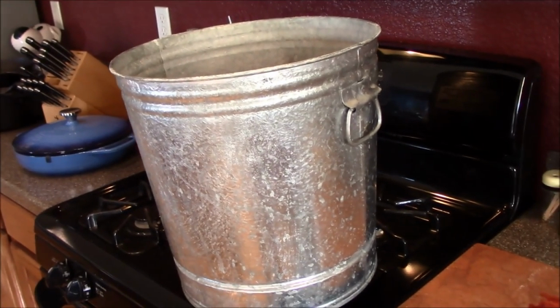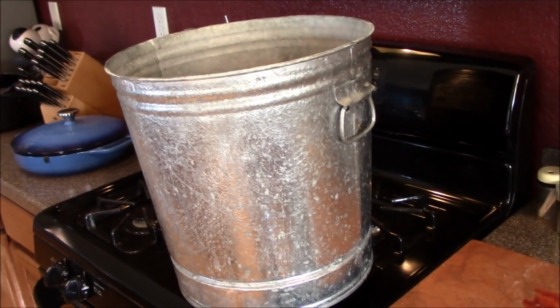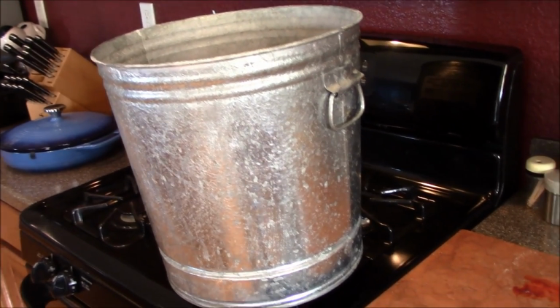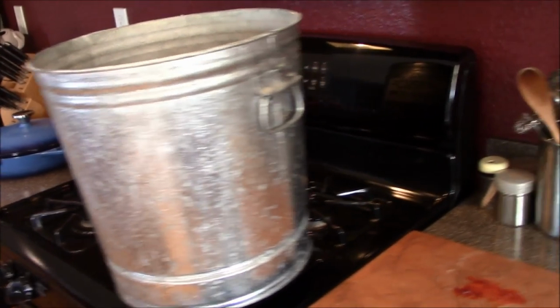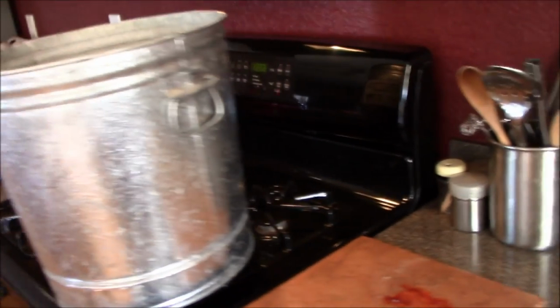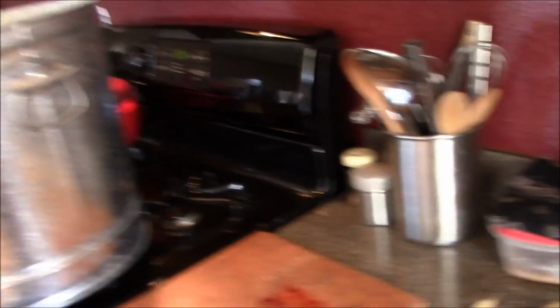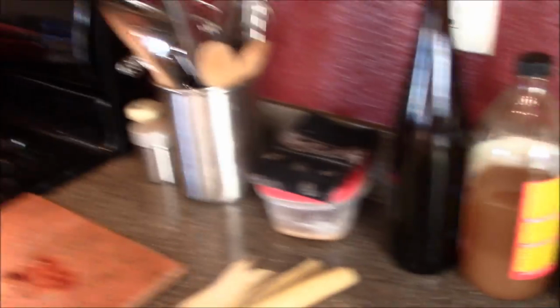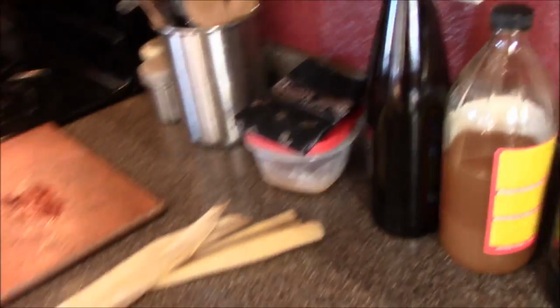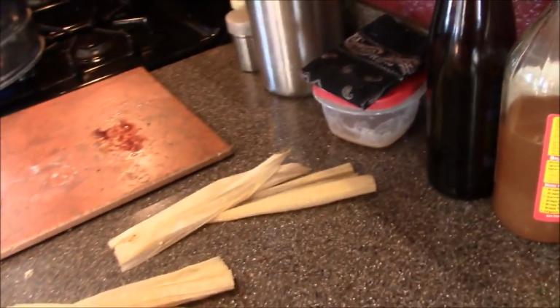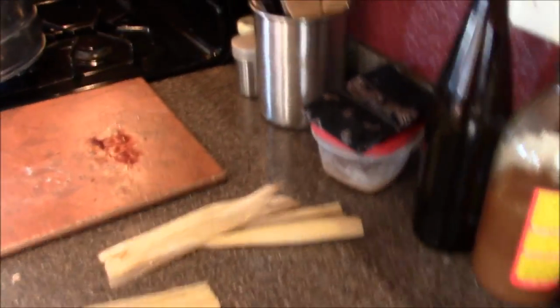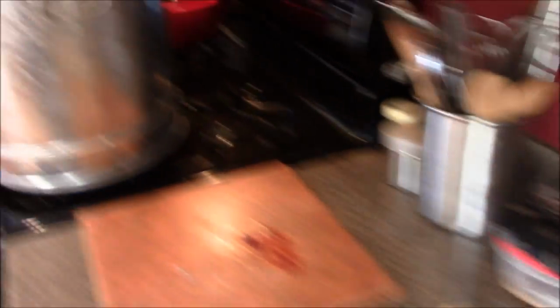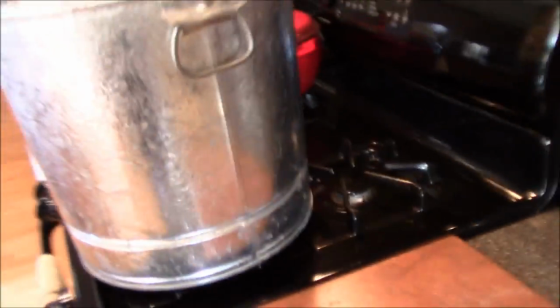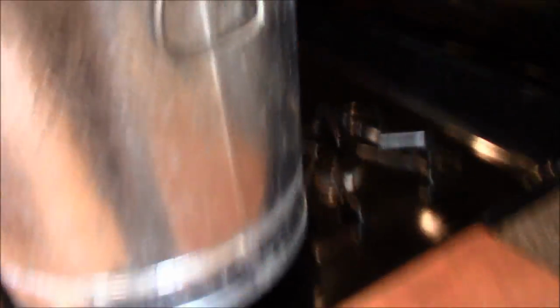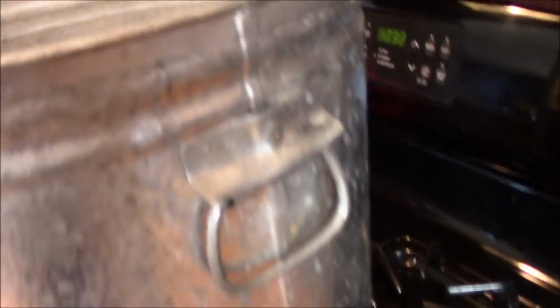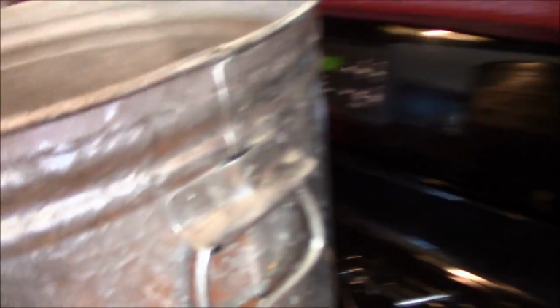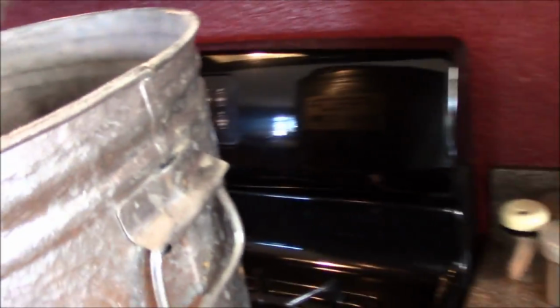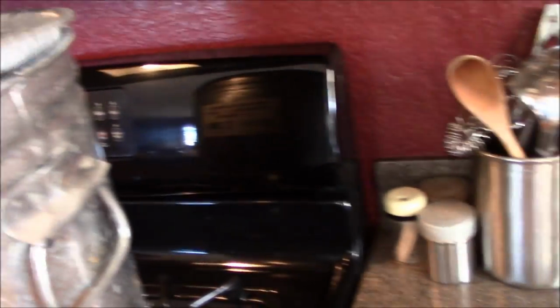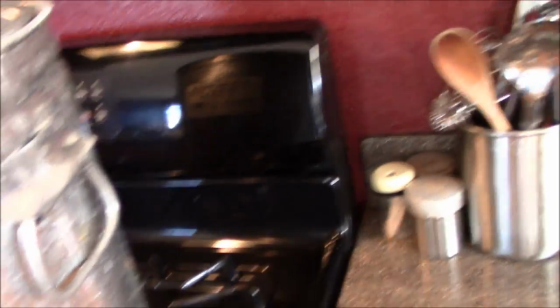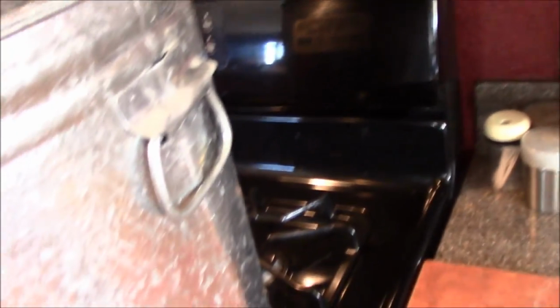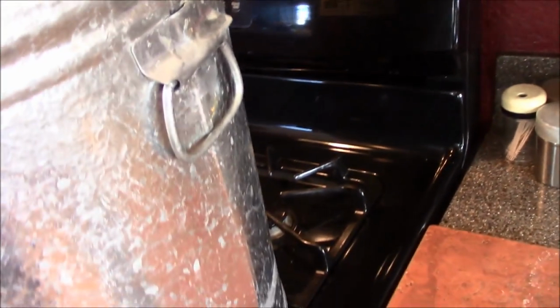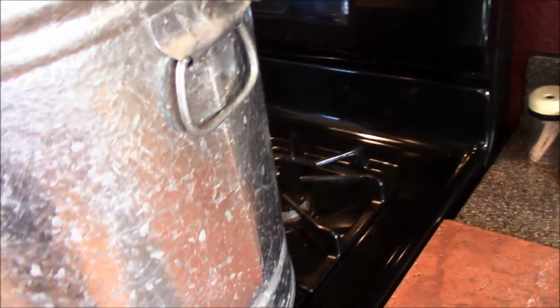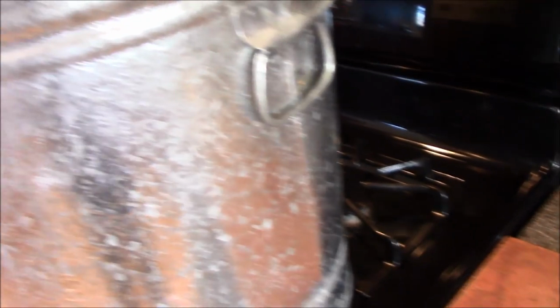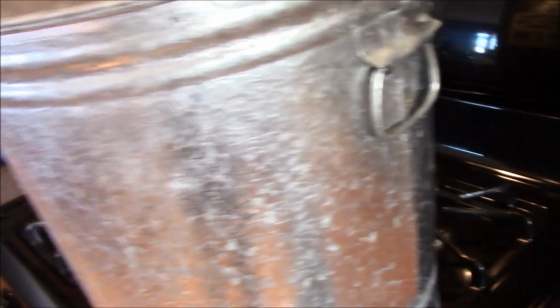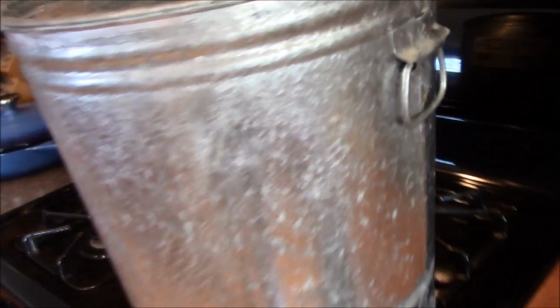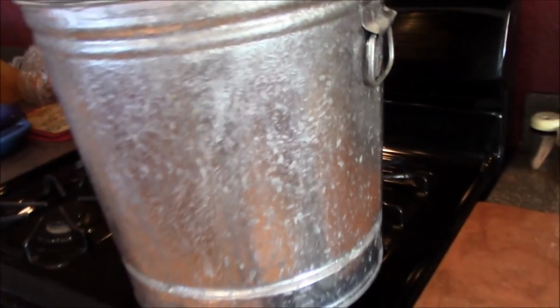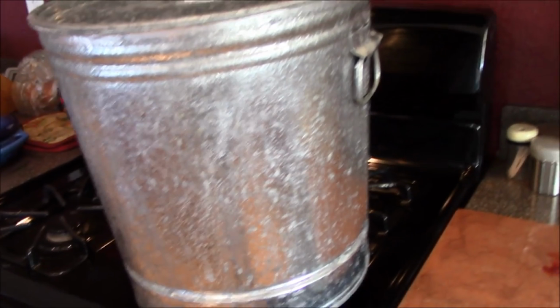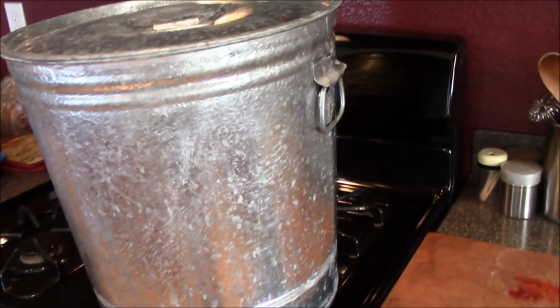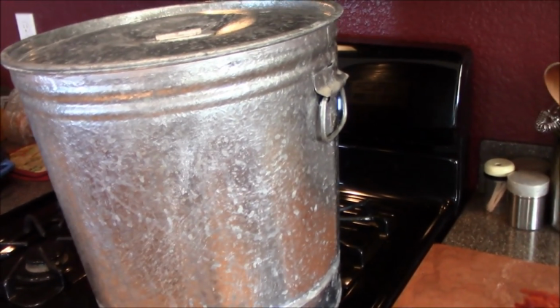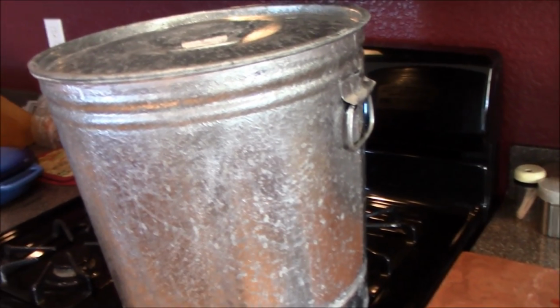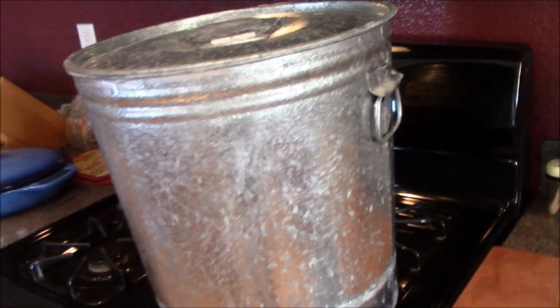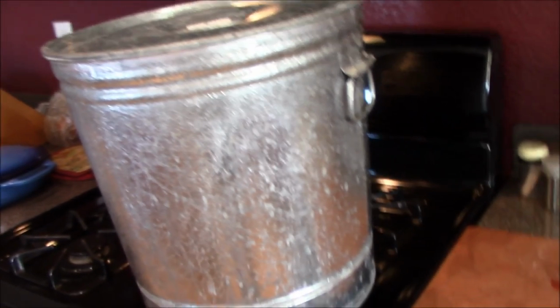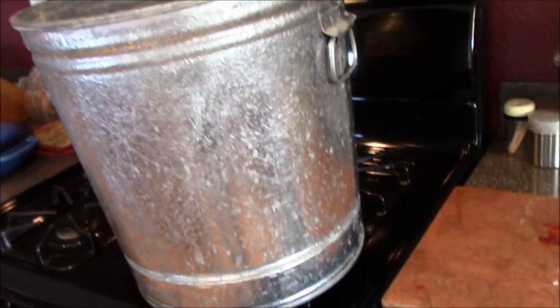It's on high right now. I'll bring the water up to a boil and then turn it down so it steams. Usually it takes about two hours.